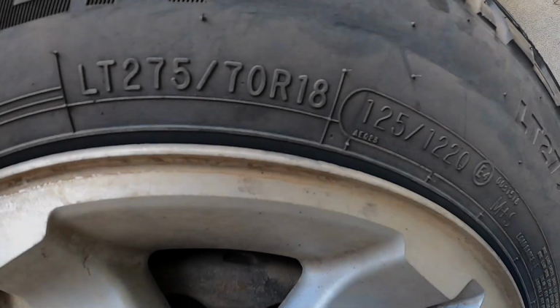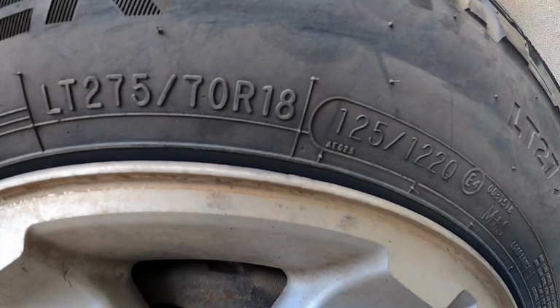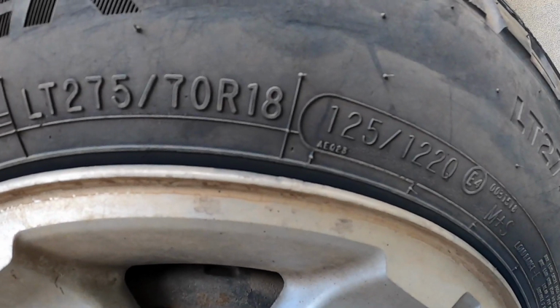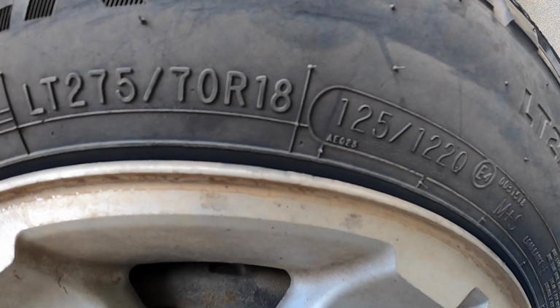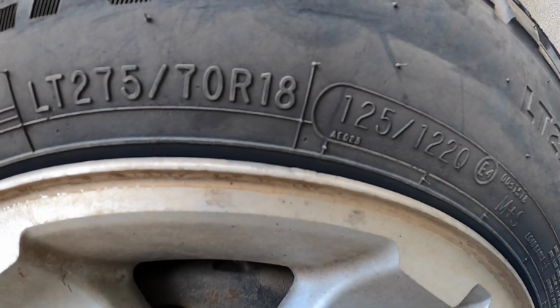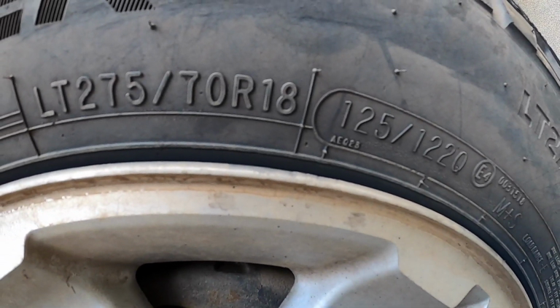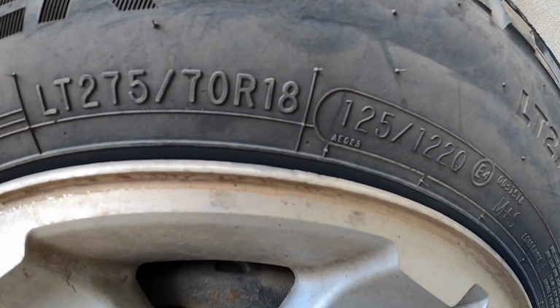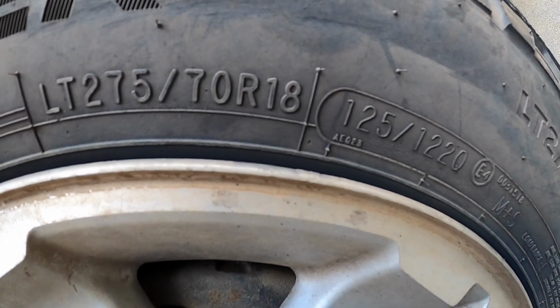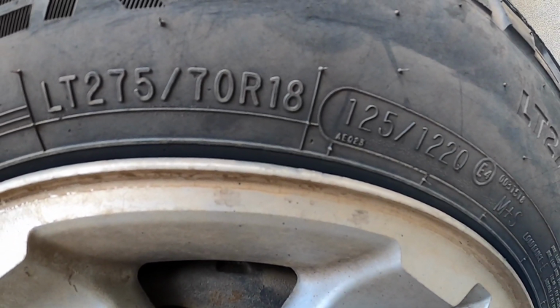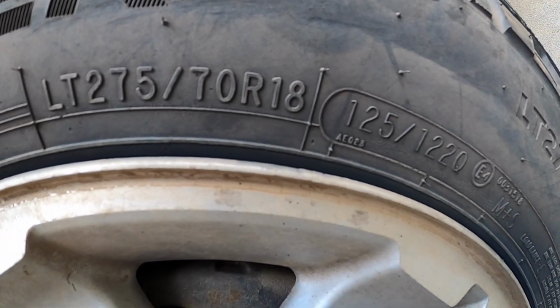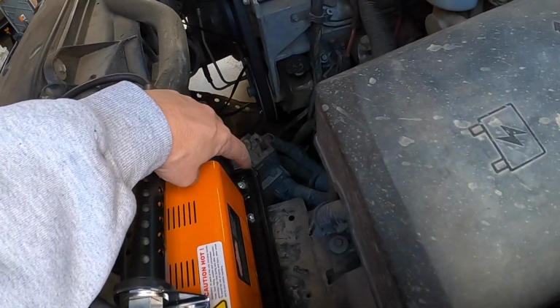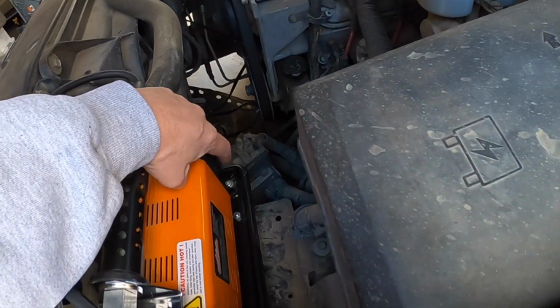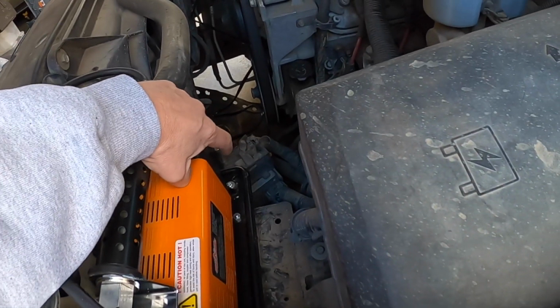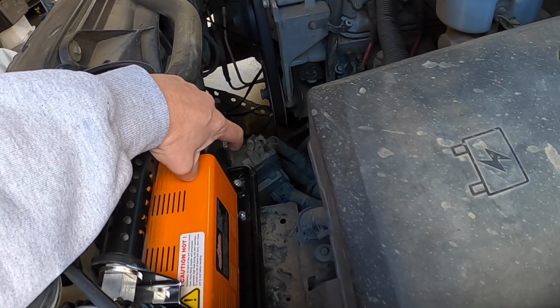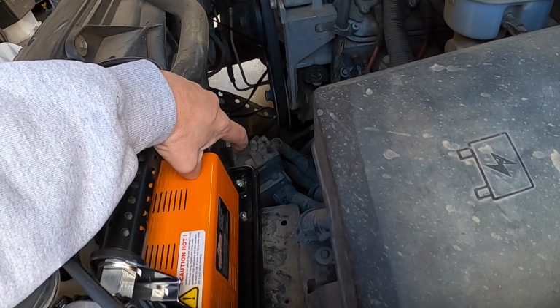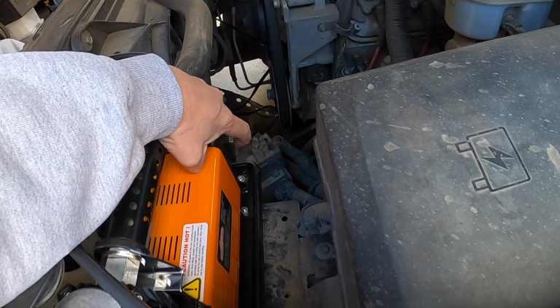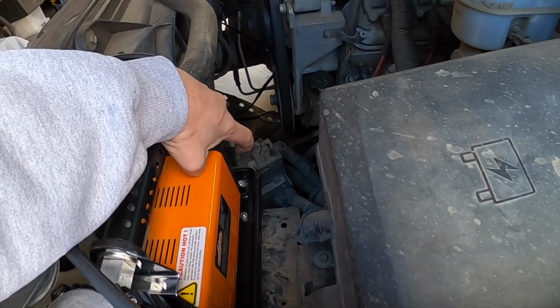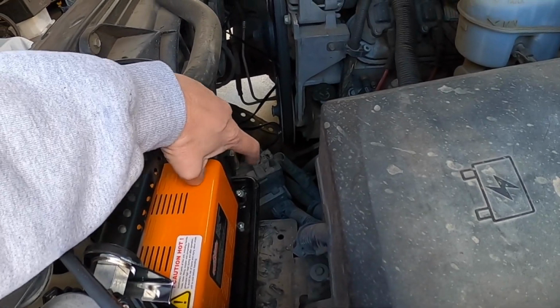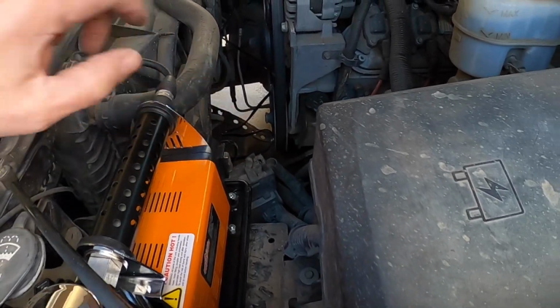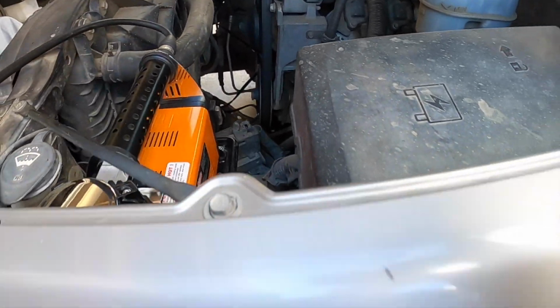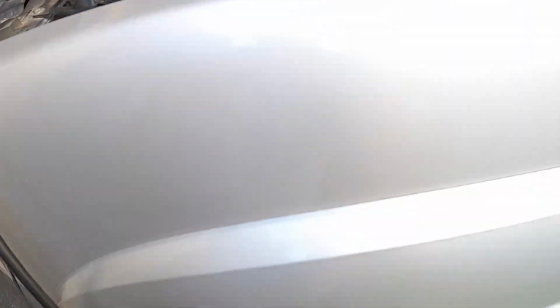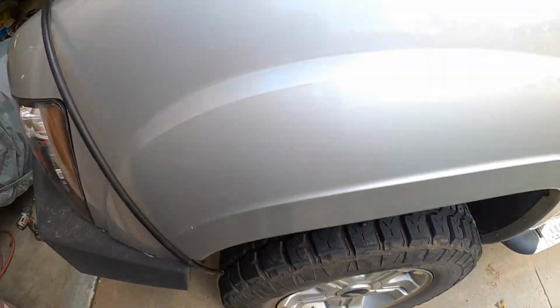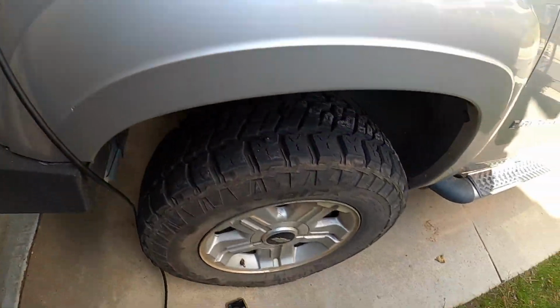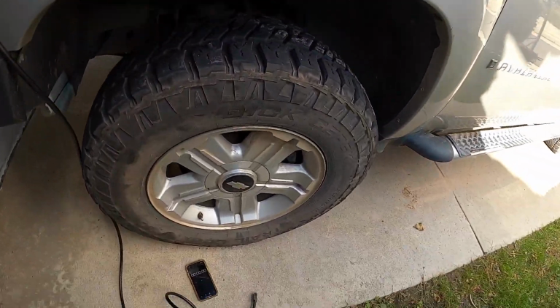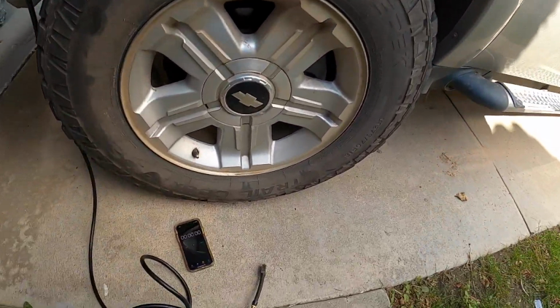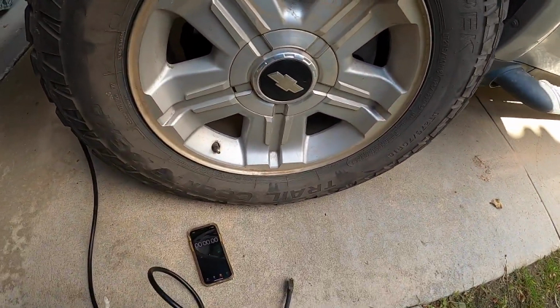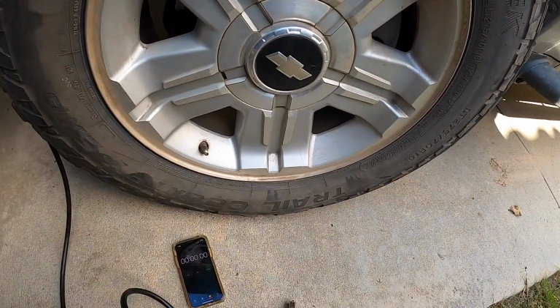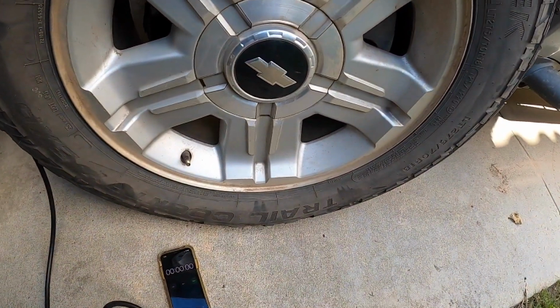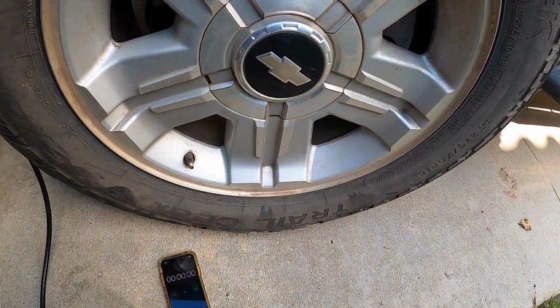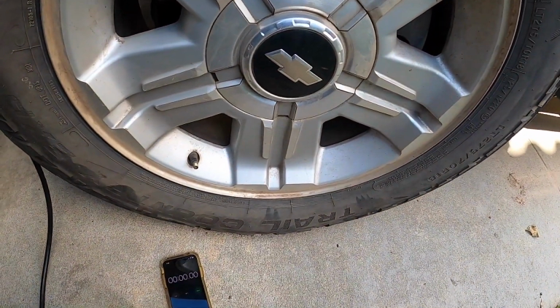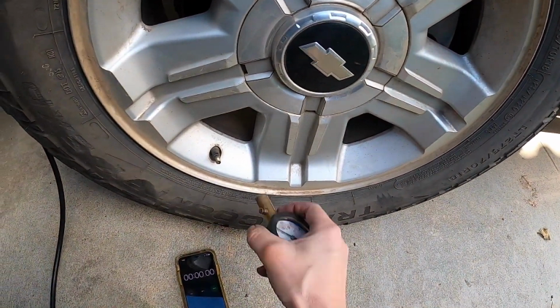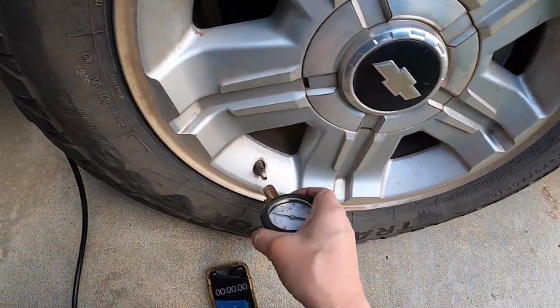The tire is roughly 33 inches. In Avalanche Garage, we don't just install compressors — we put them to a test.